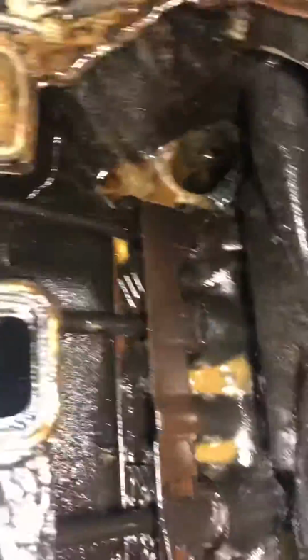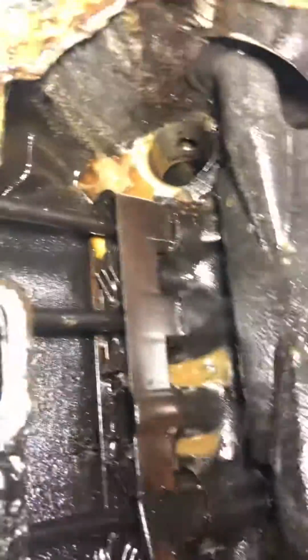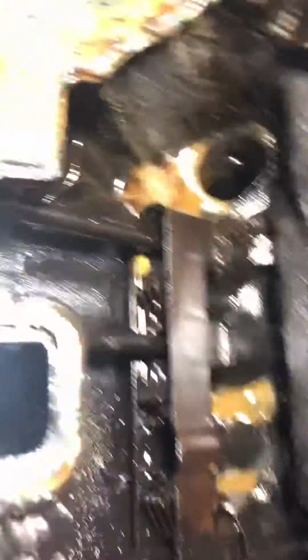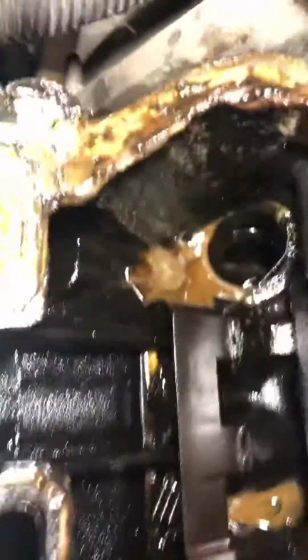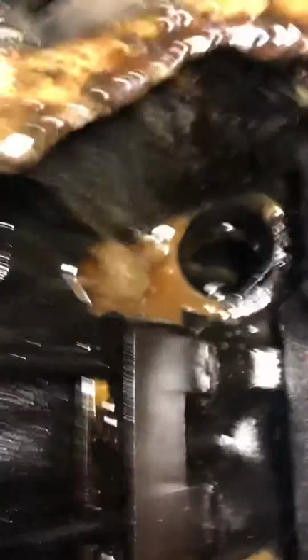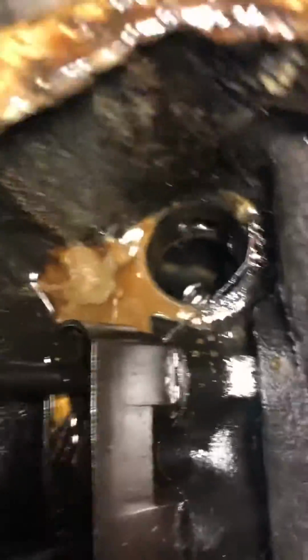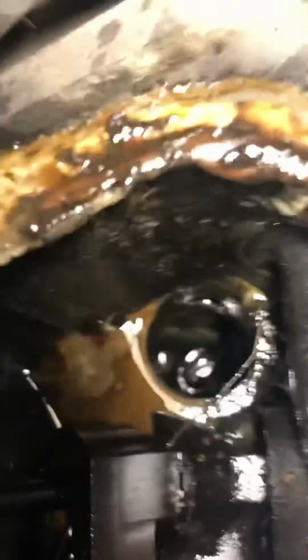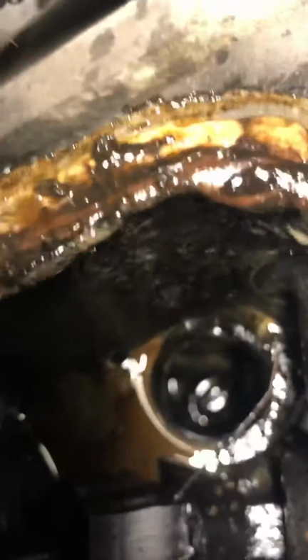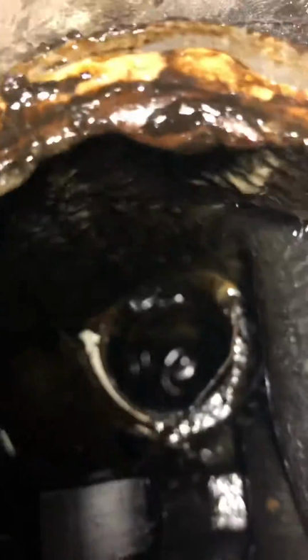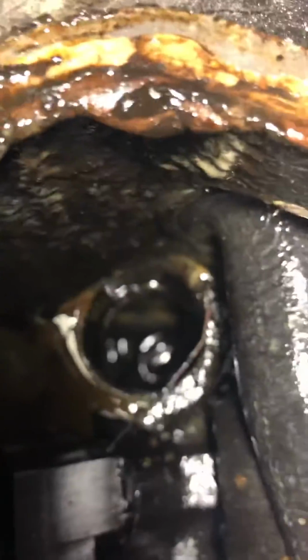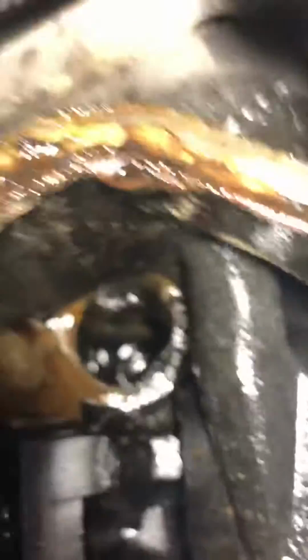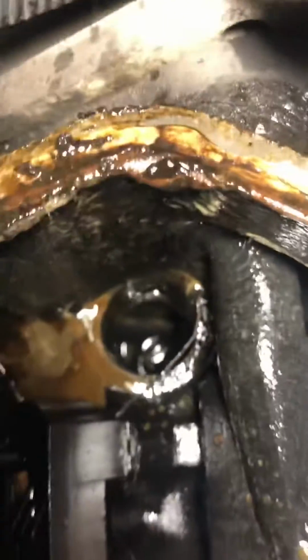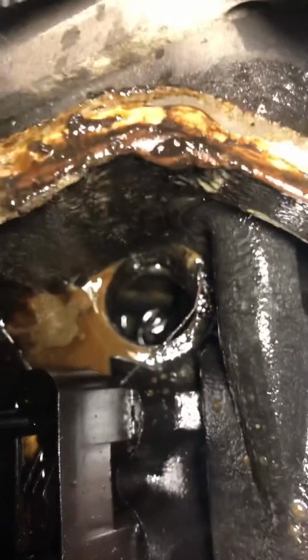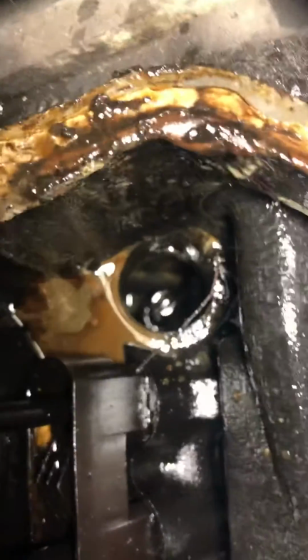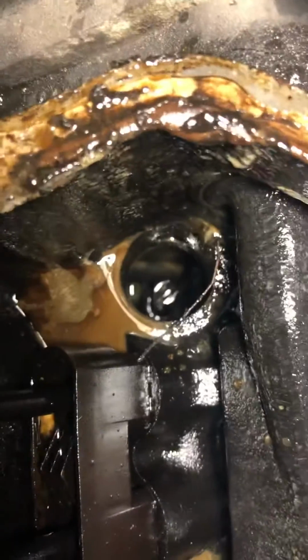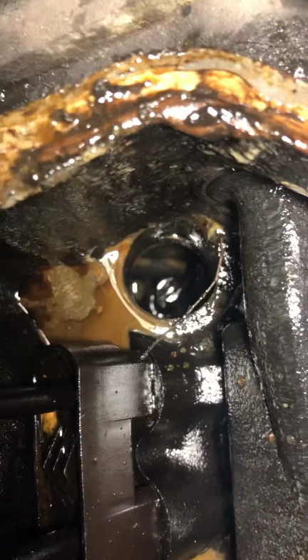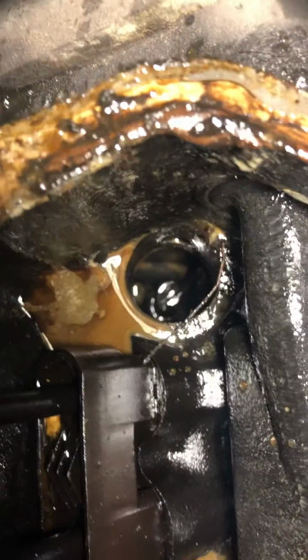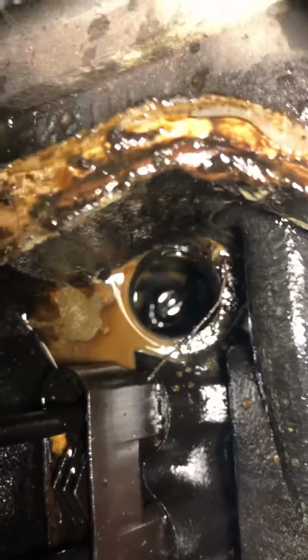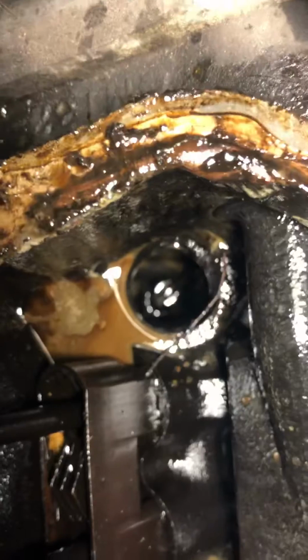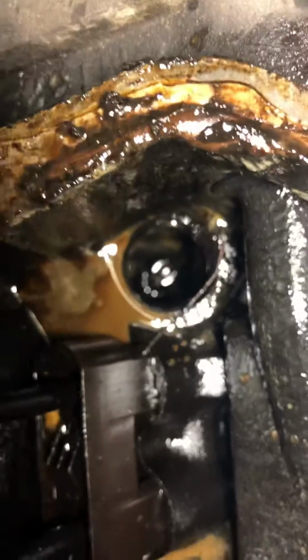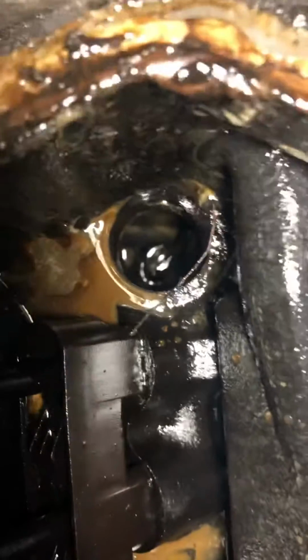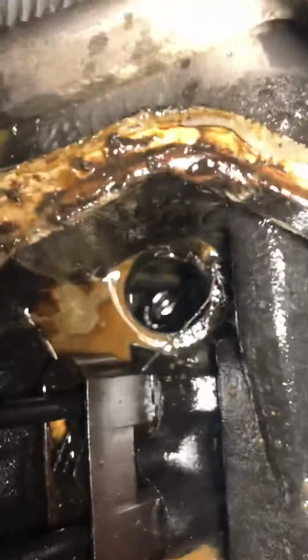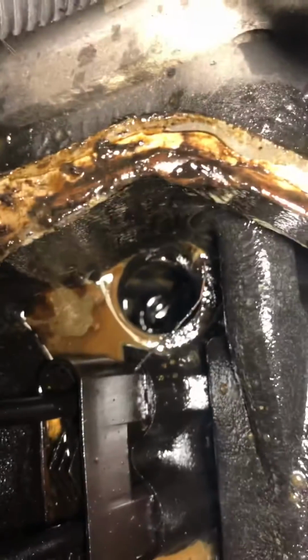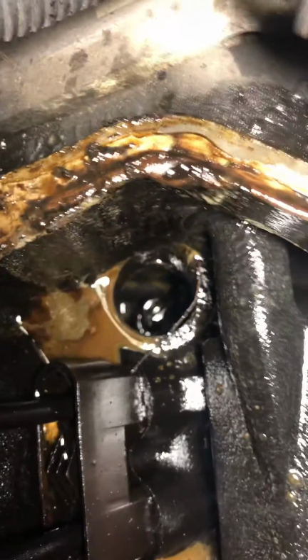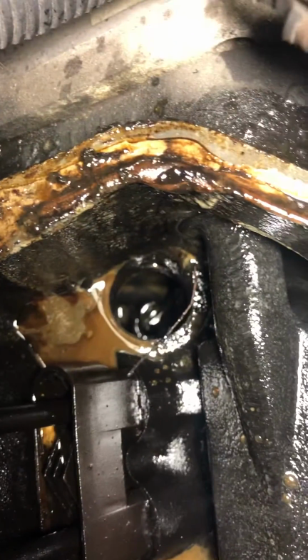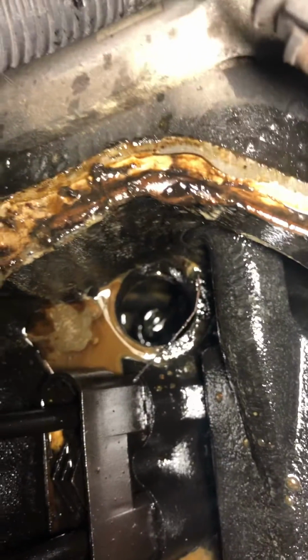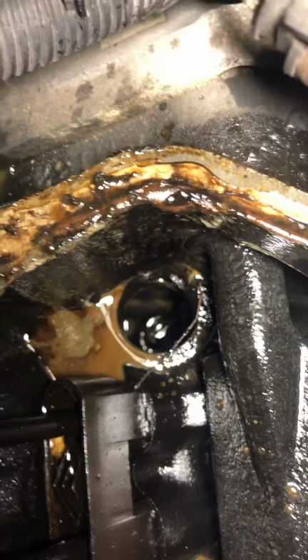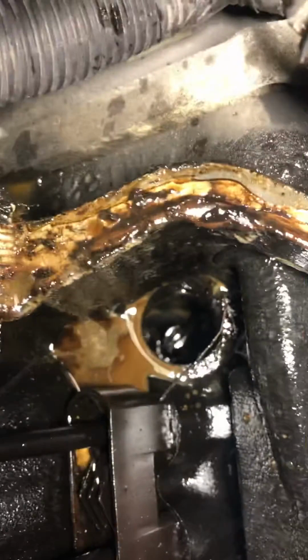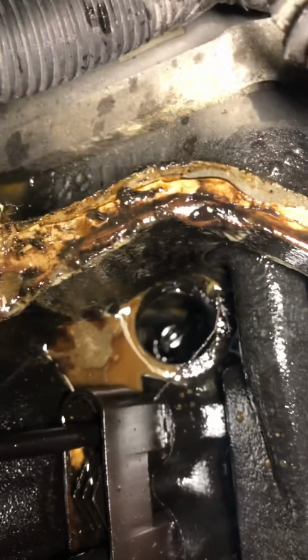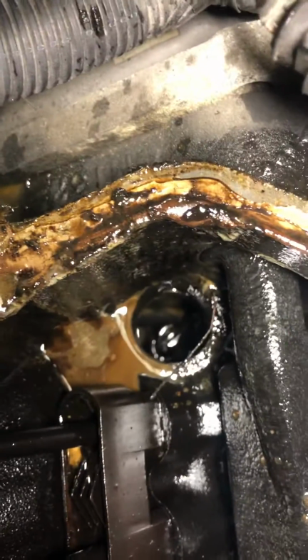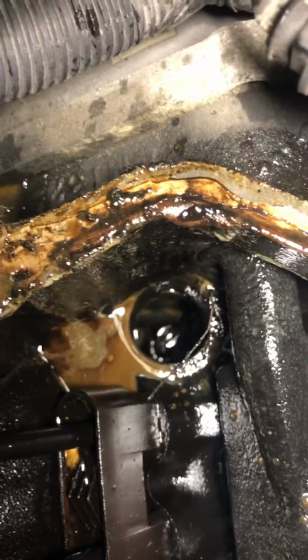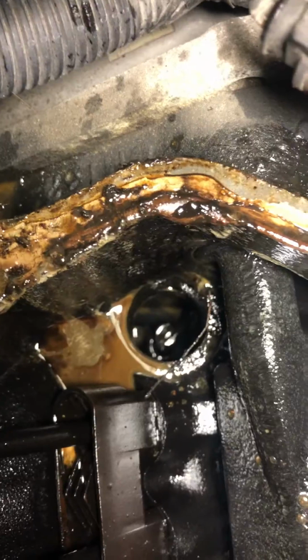Here's the oil pump, still pointing kind of northwest. That's good — I think it's supposed to be there.